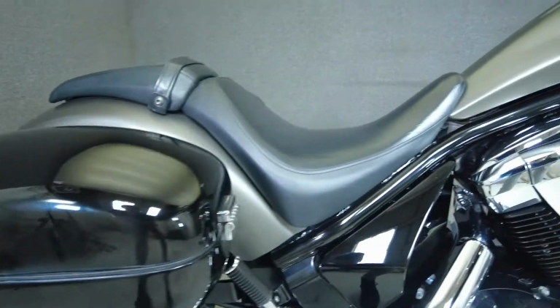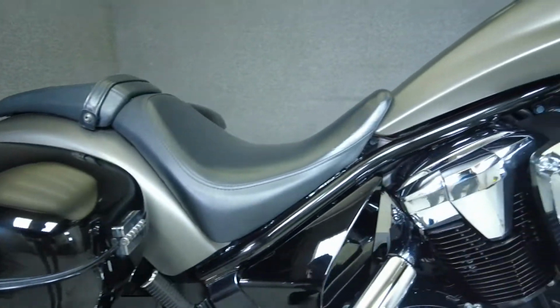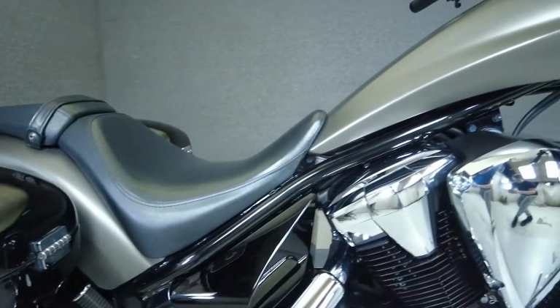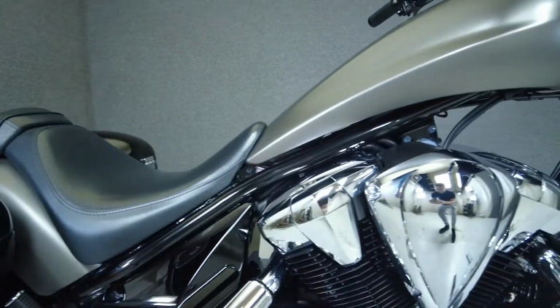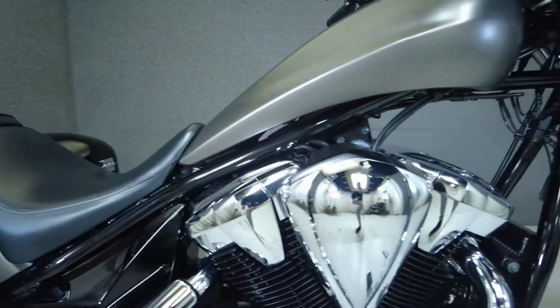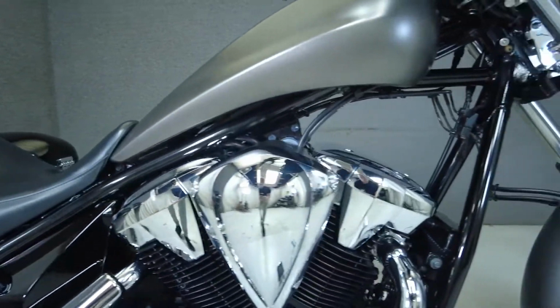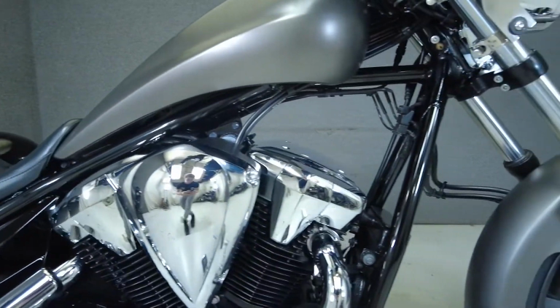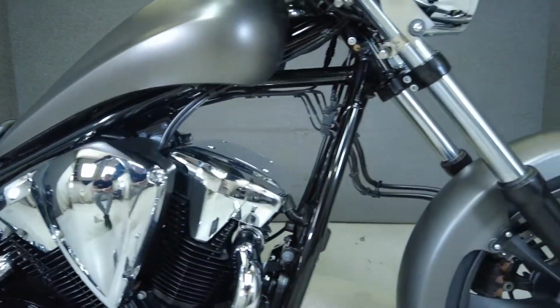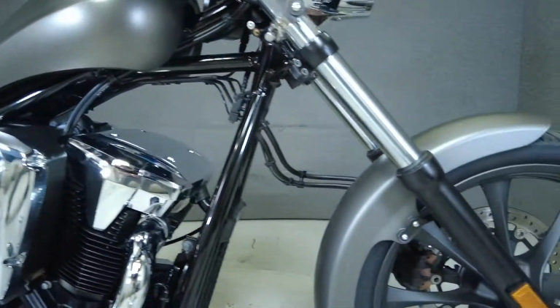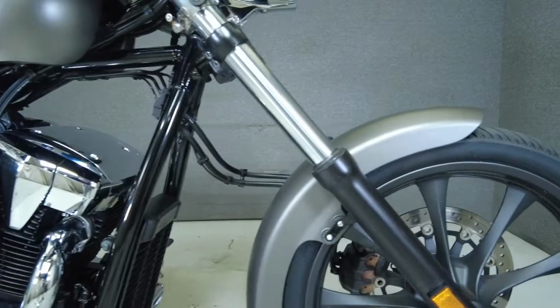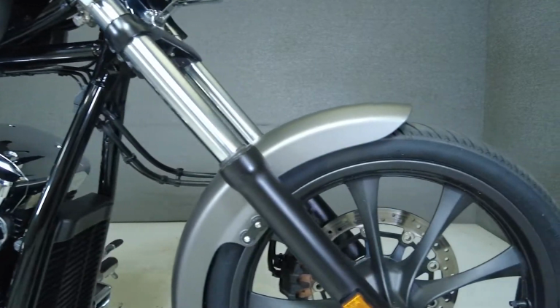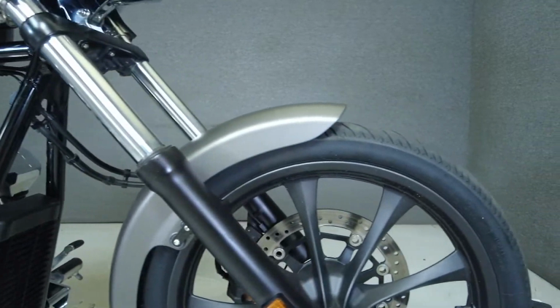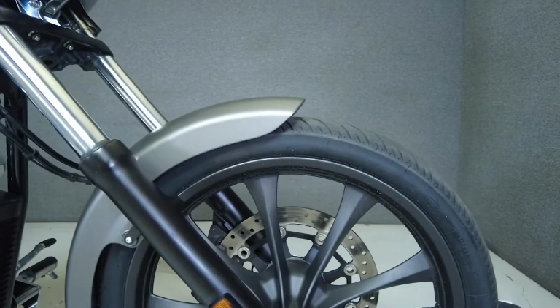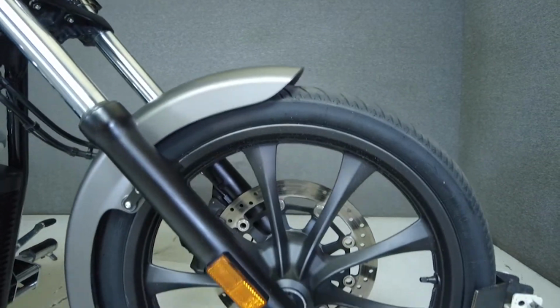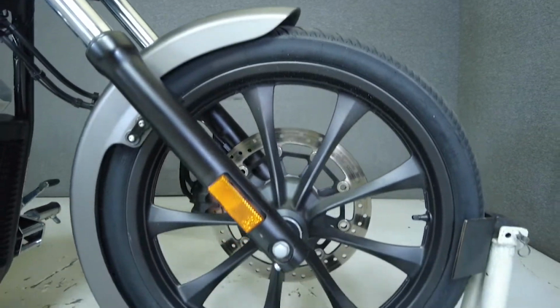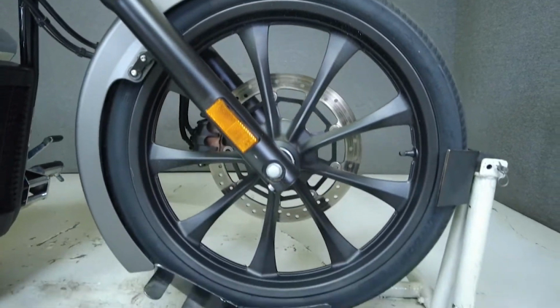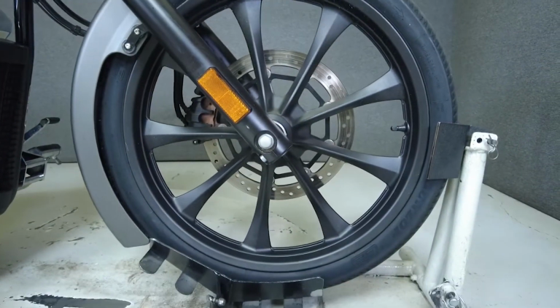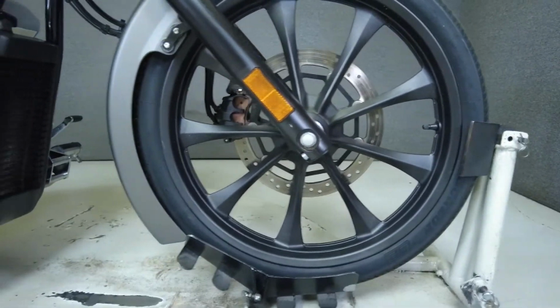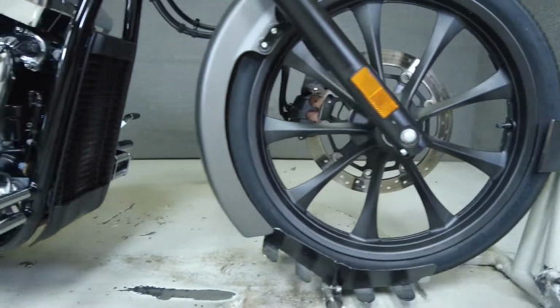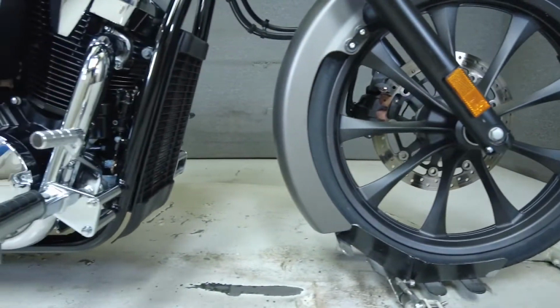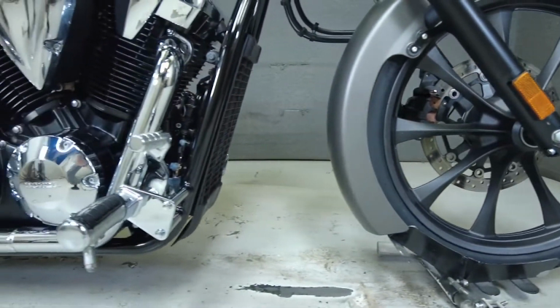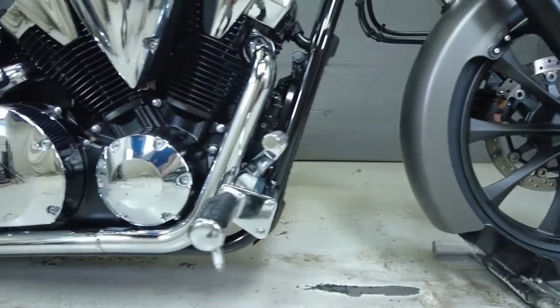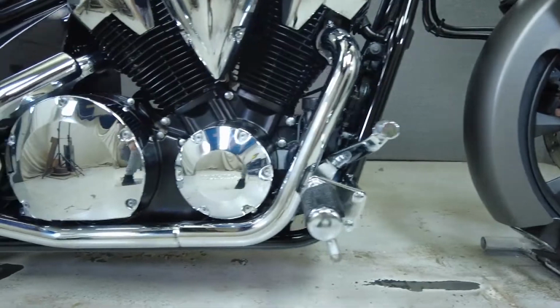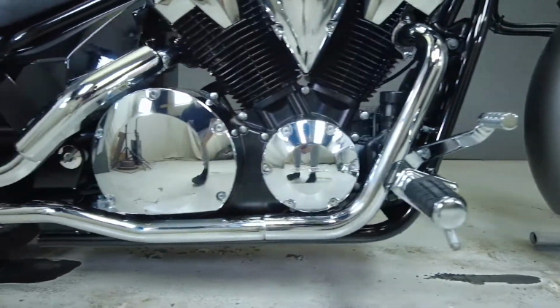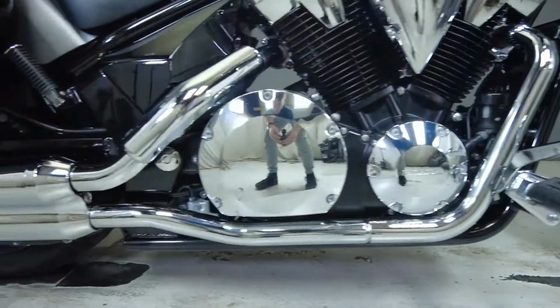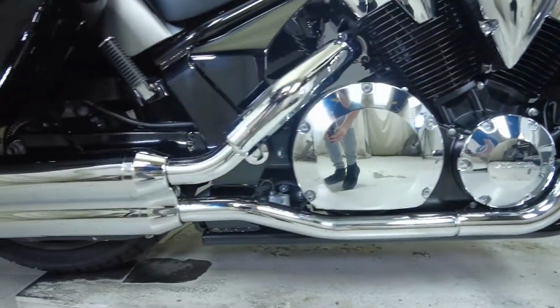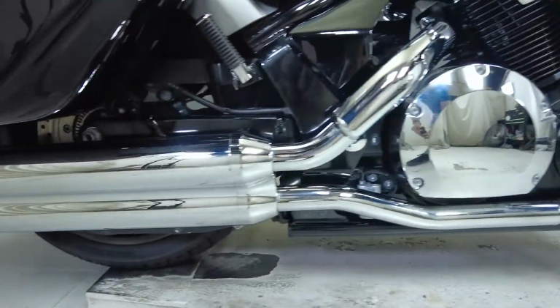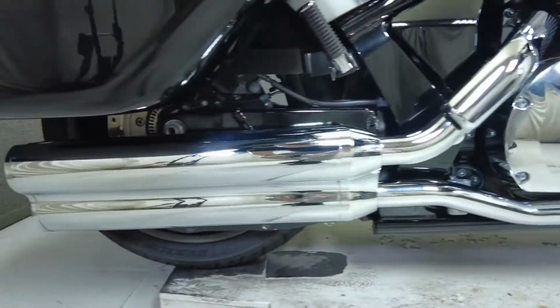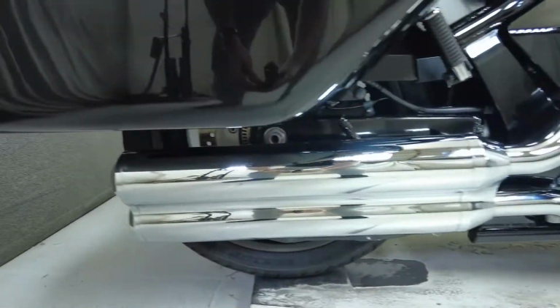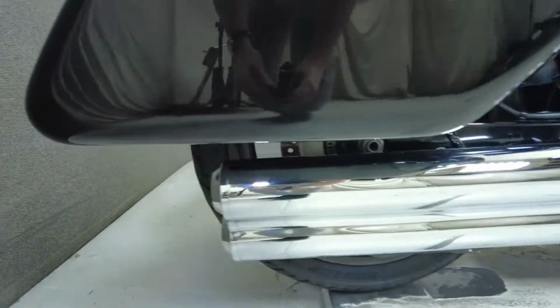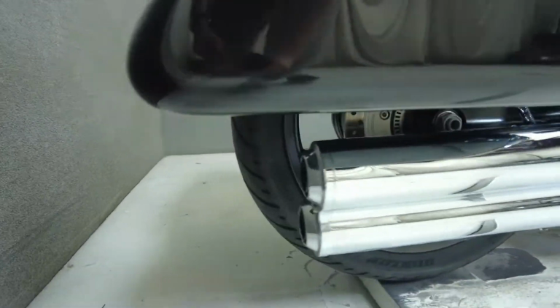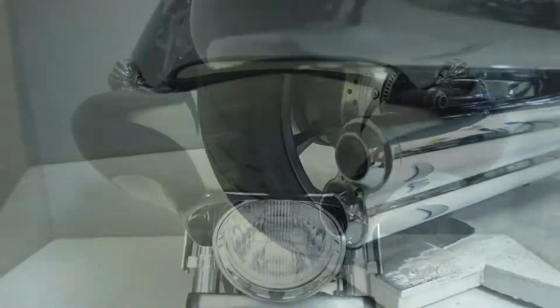The Fury is a chopper-inspired cruiser with the reliability, craftsmanship, and versatility Honda's known for. And while the Fury certainly looks the part, its performance and handling actually match its mean-looking style. This is a great option for a rider who likes customs, but not the setbacks of one.